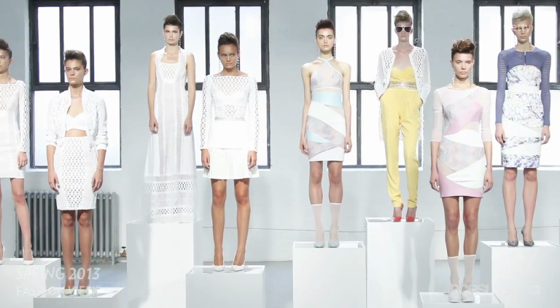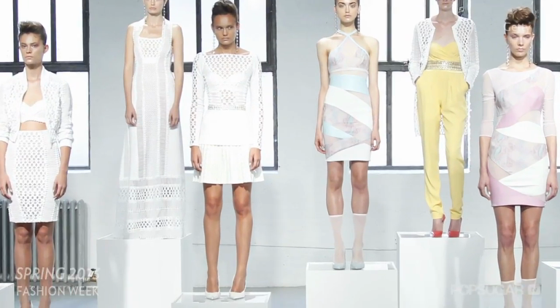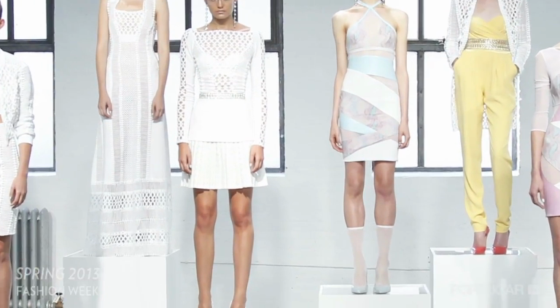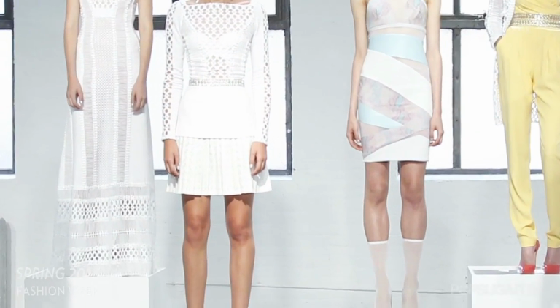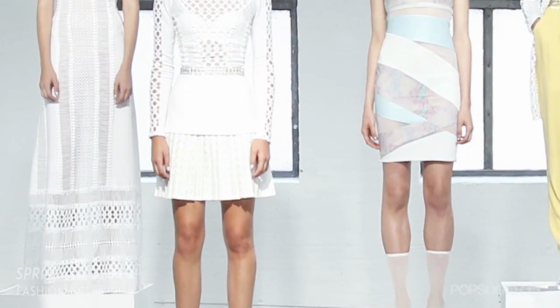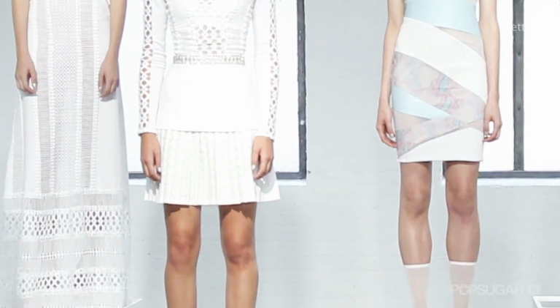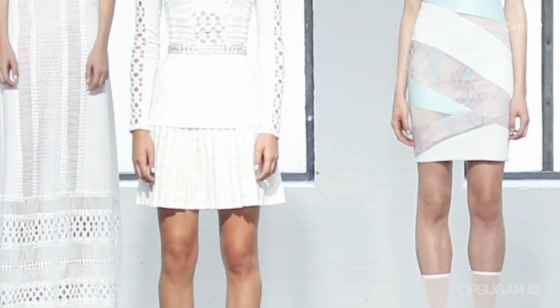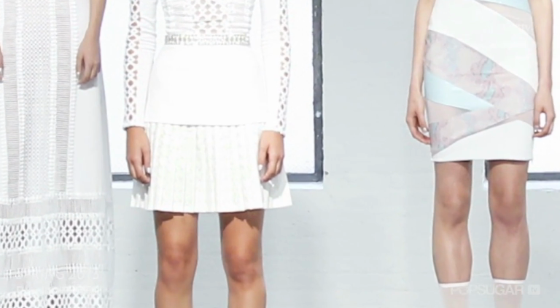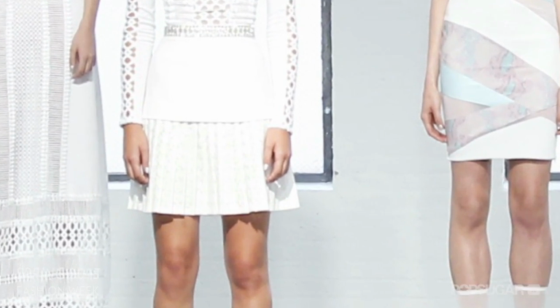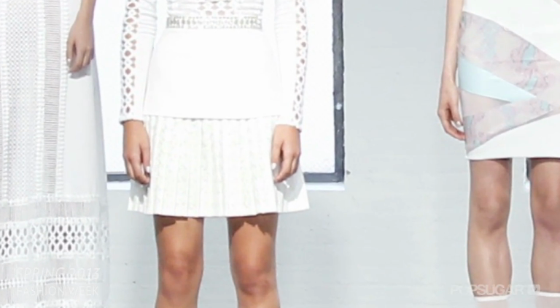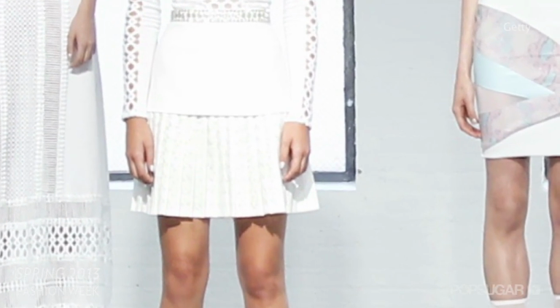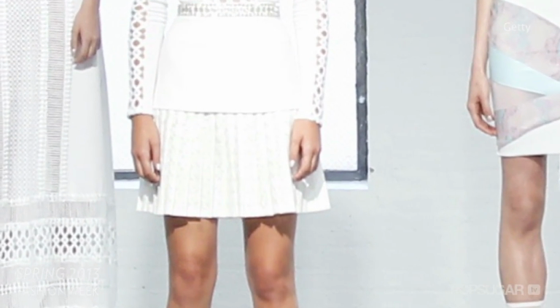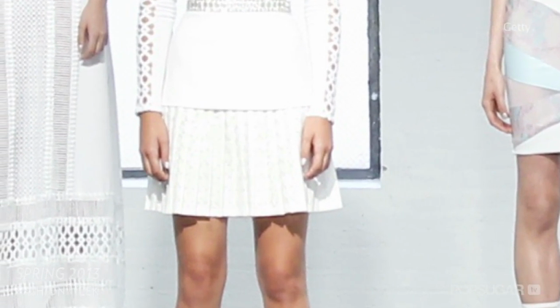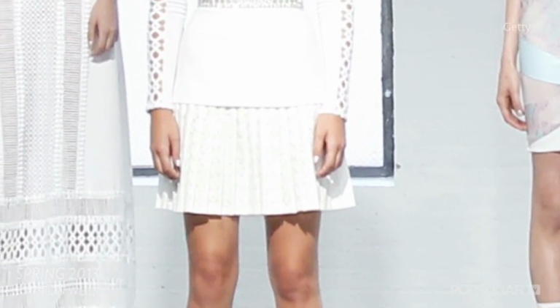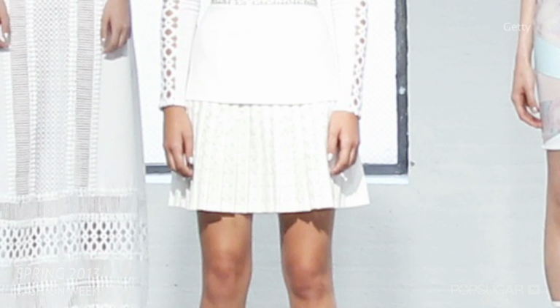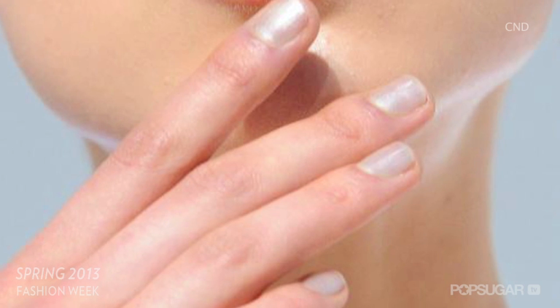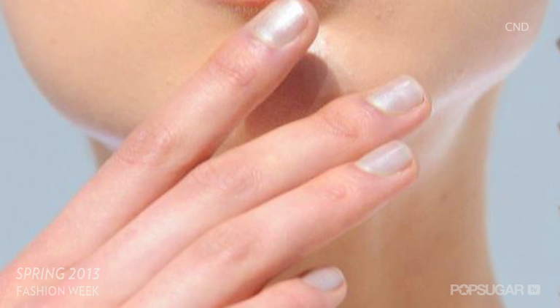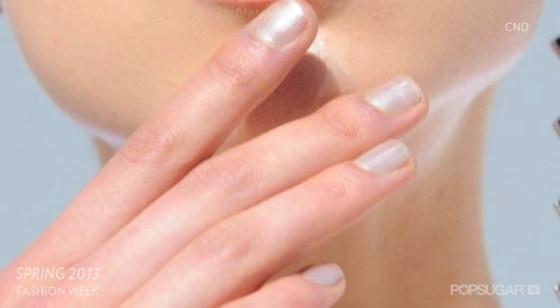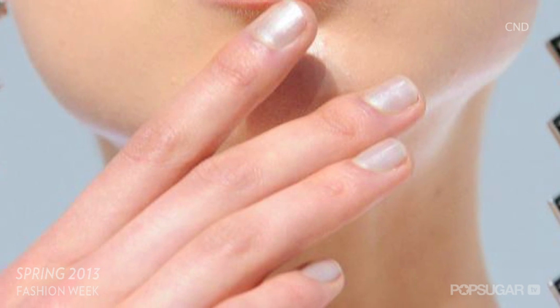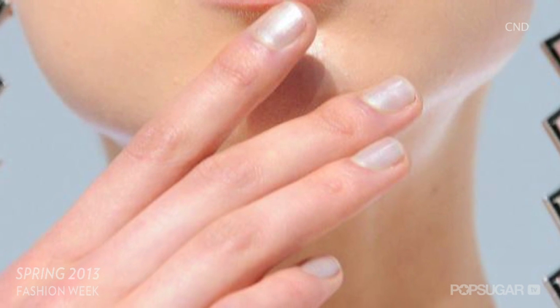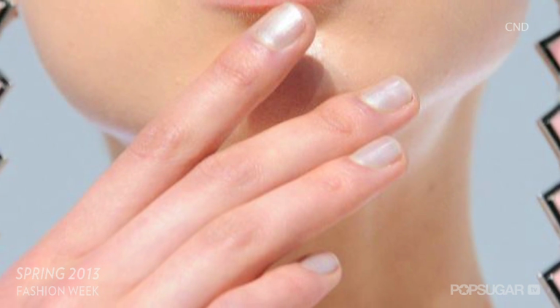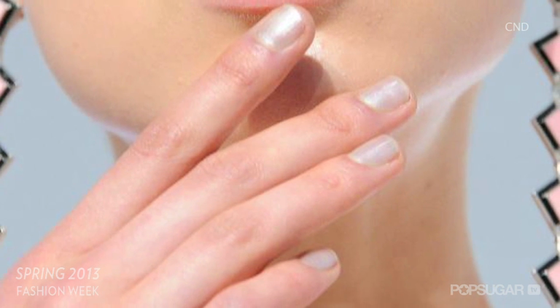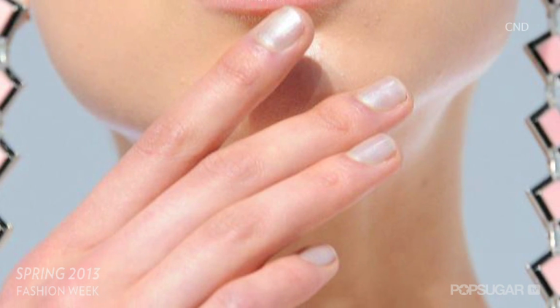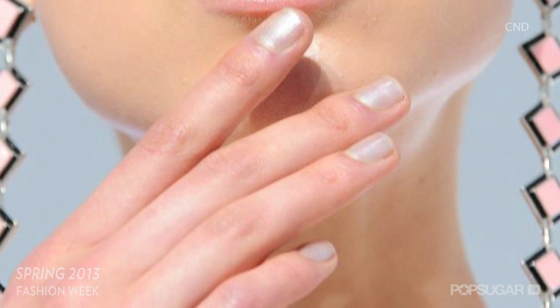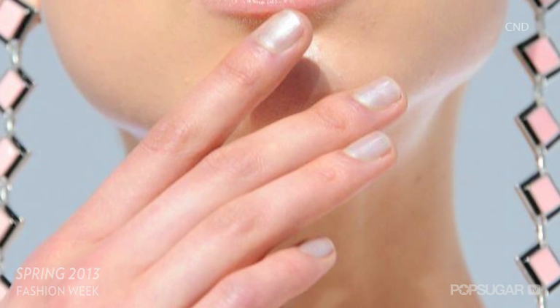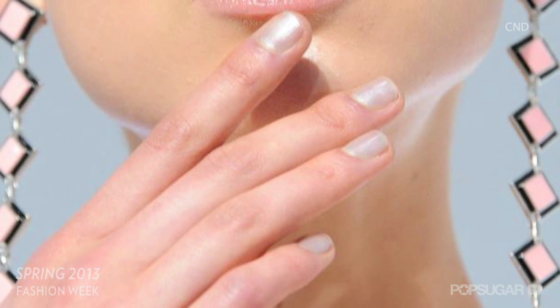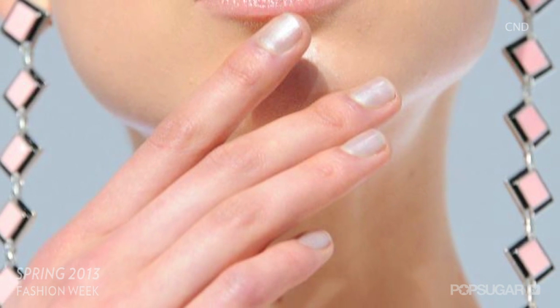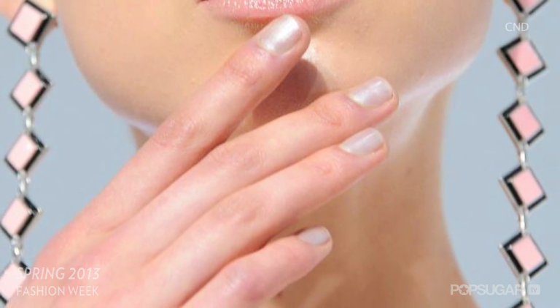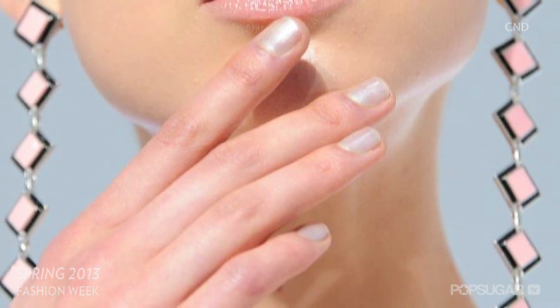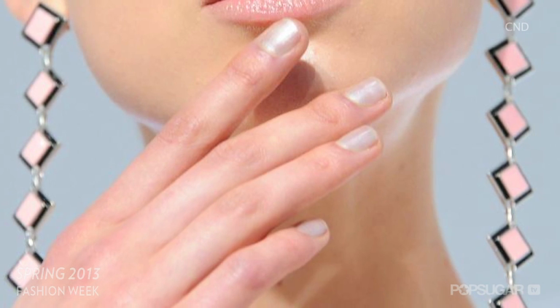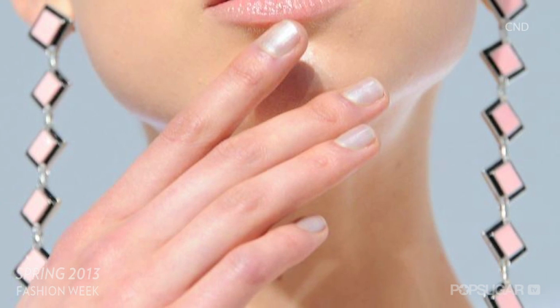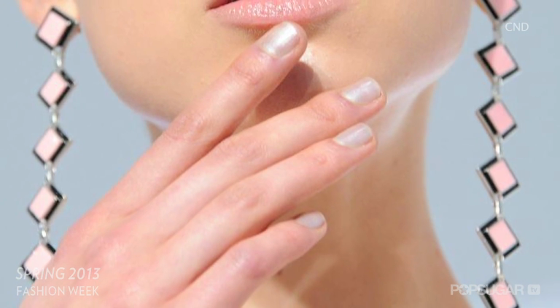Catherine Malendrino's models had a frosted look to their nails, created by a custom concoction made by CND. It had a foil-like sheen that caught the light, but didn't take away from the pastel-hued collection.